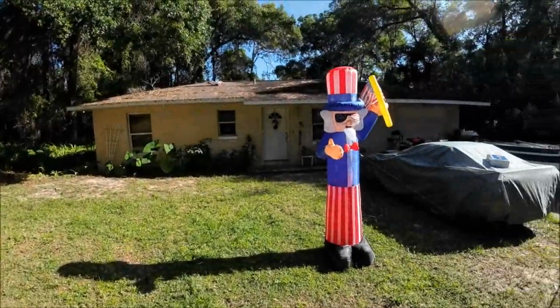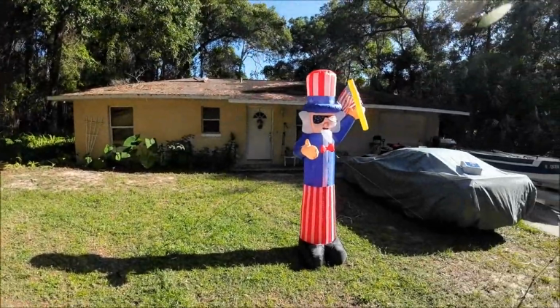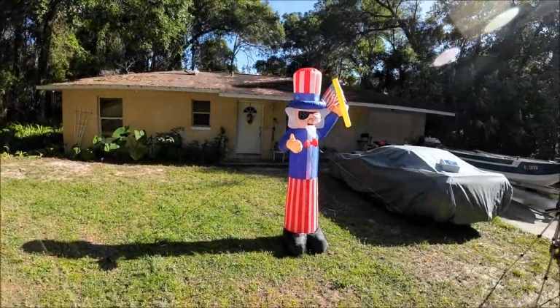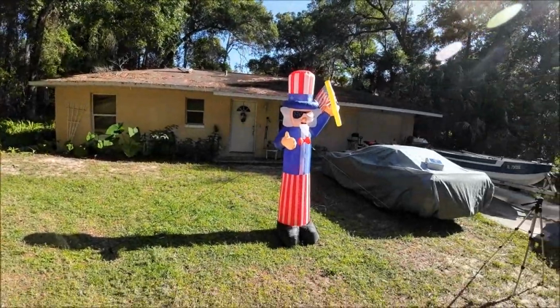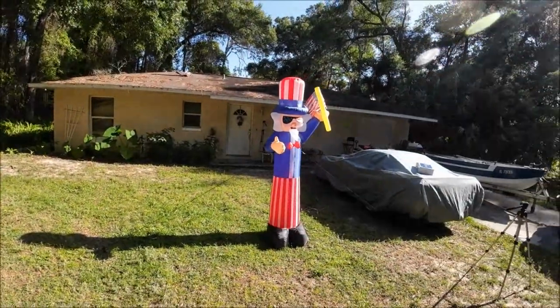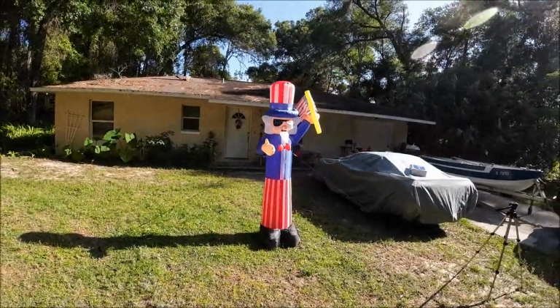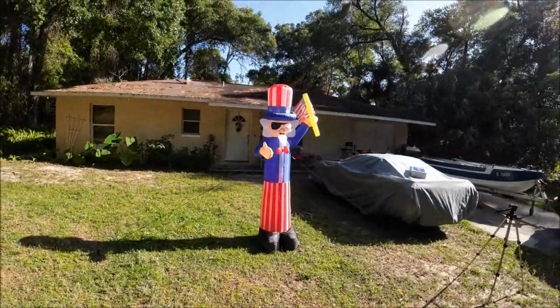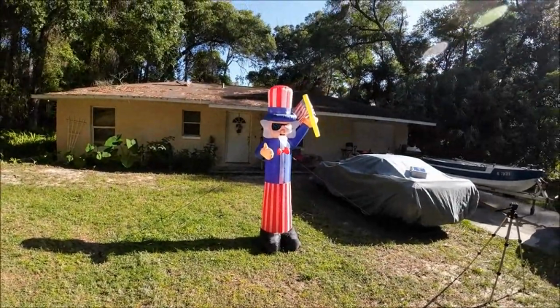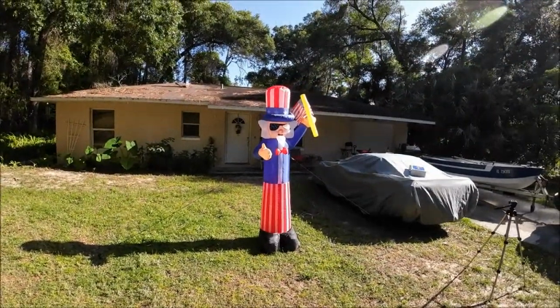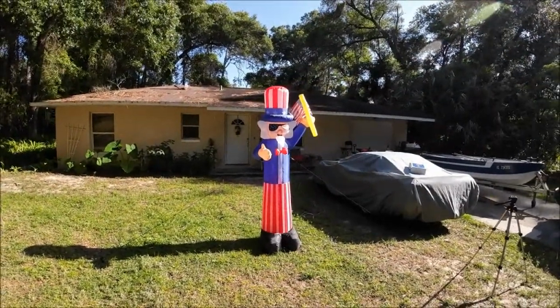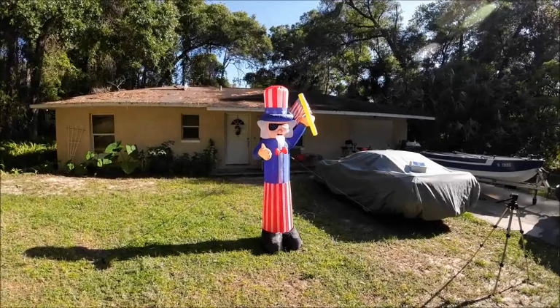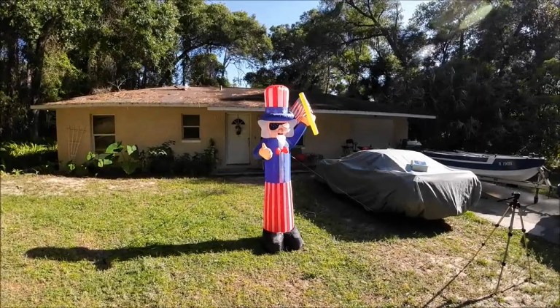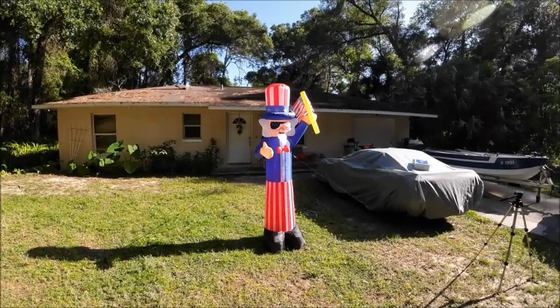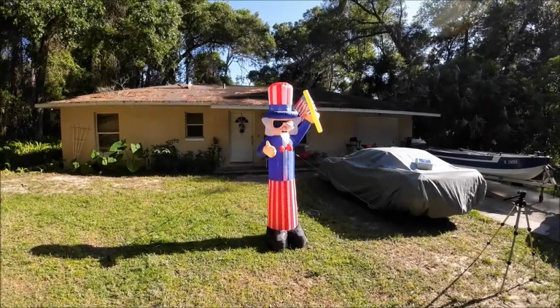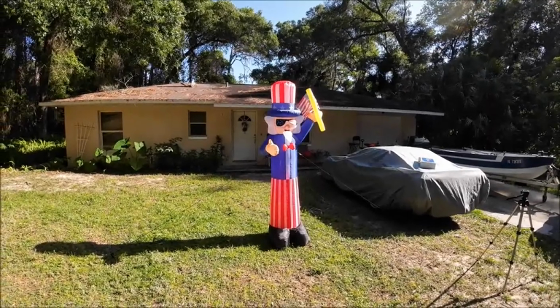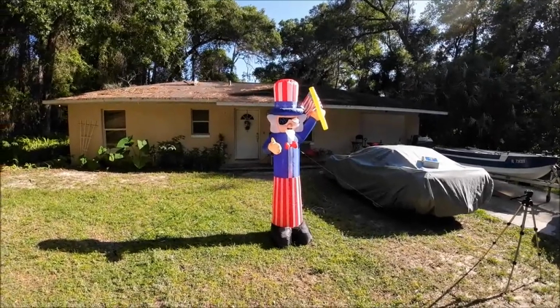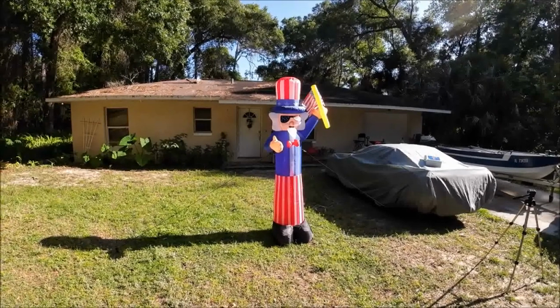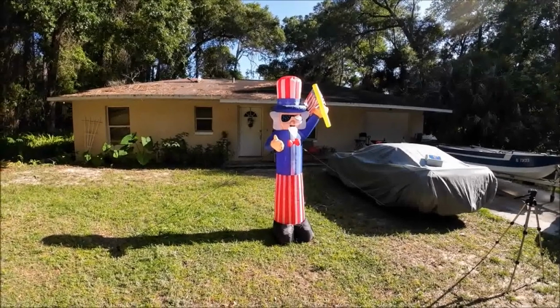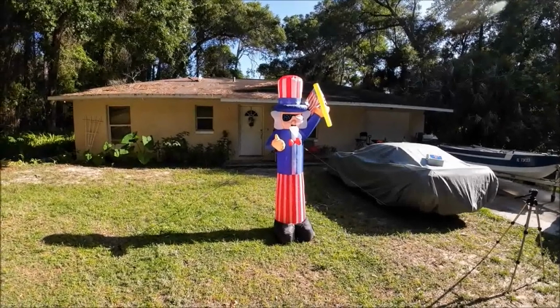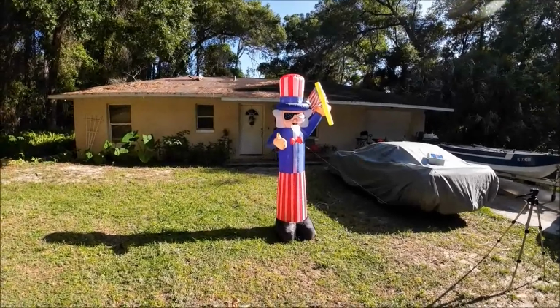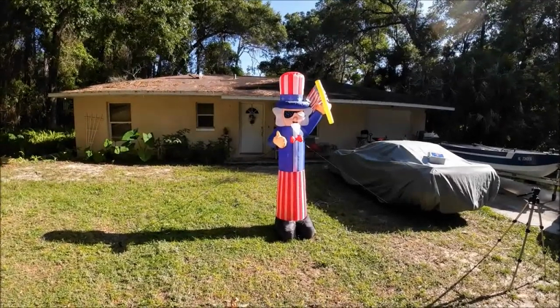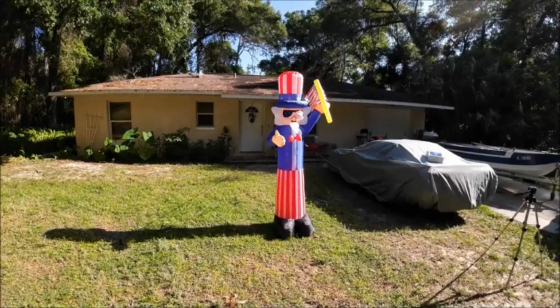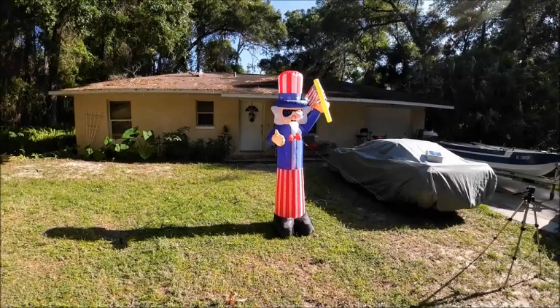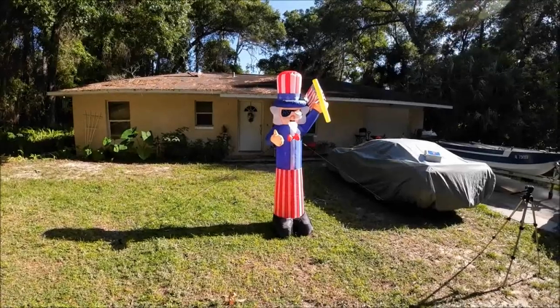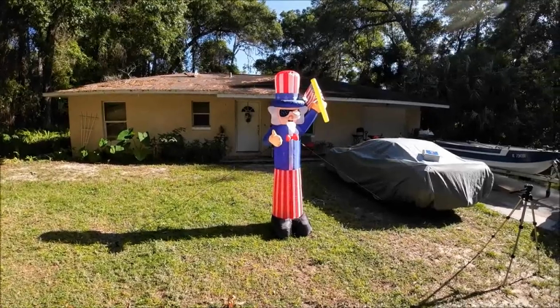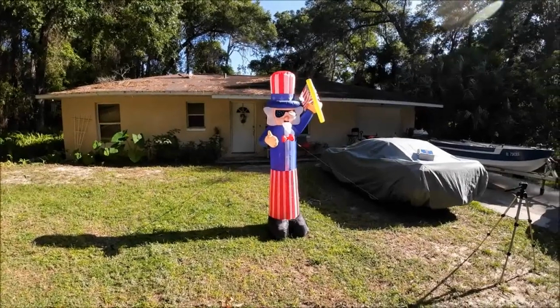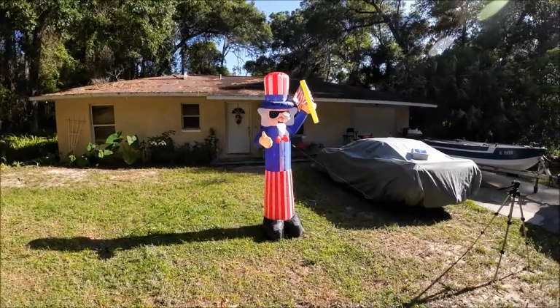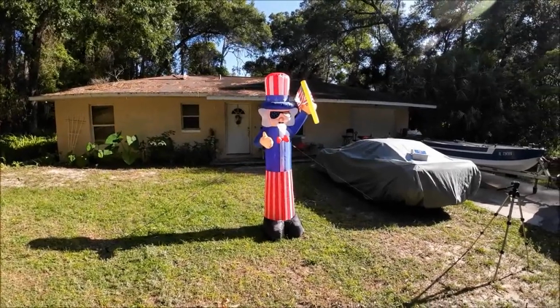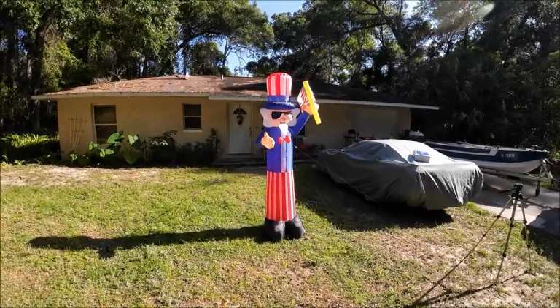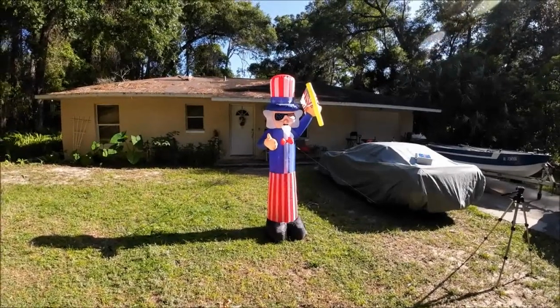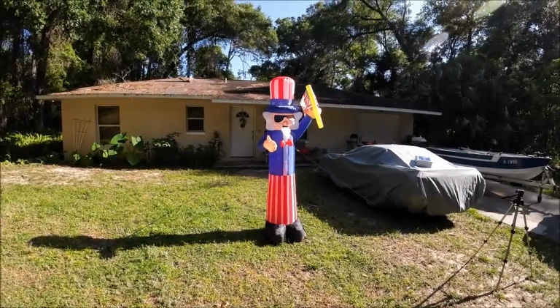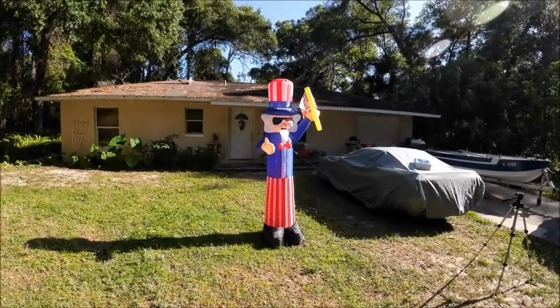This is what he got. Isn't he cute? I didn't think I was gonna like it at first, but he is cute and he does light up, so I'll wait until it gets dark and I'll show you guys how it lights up.